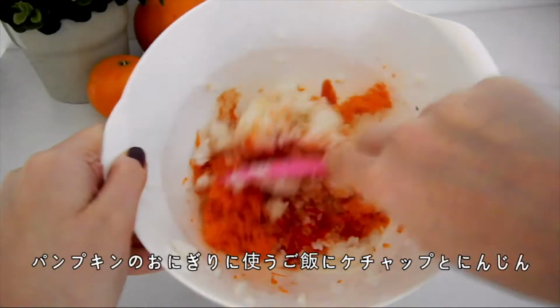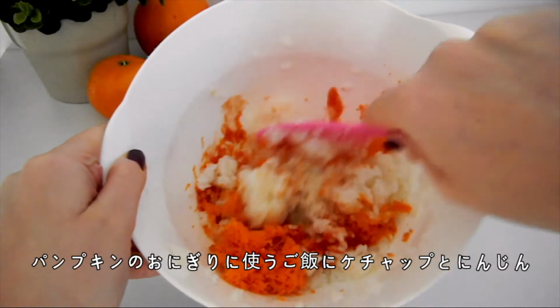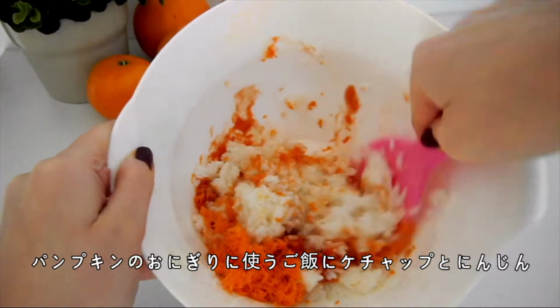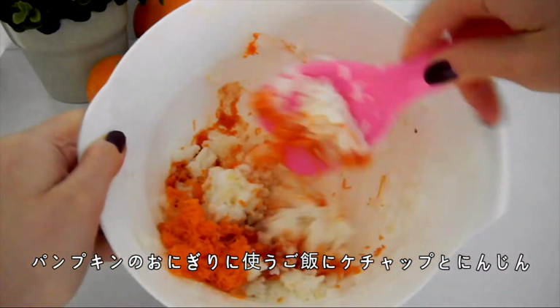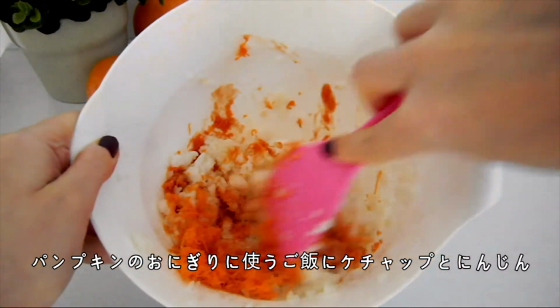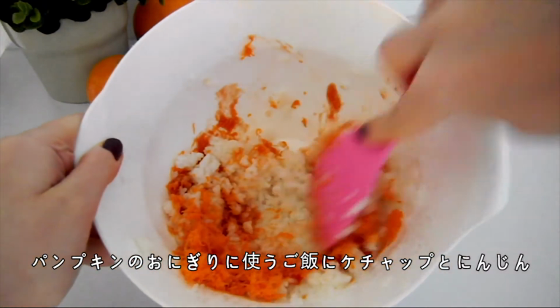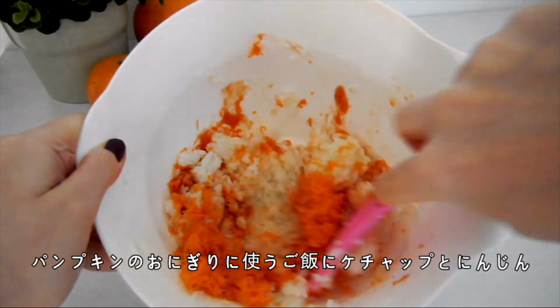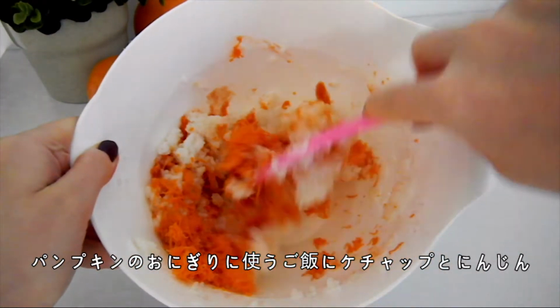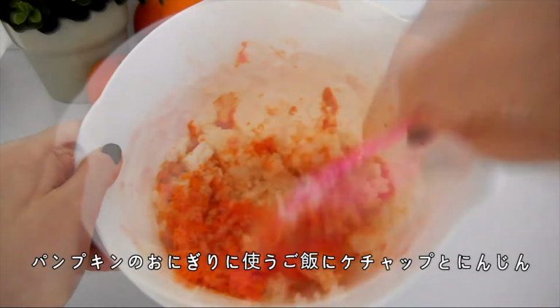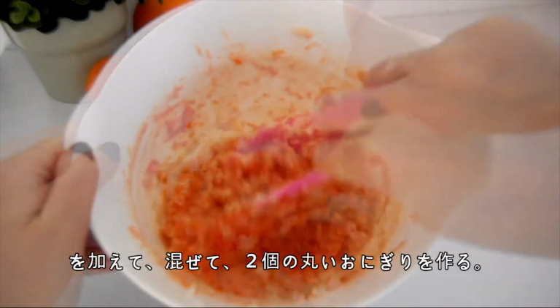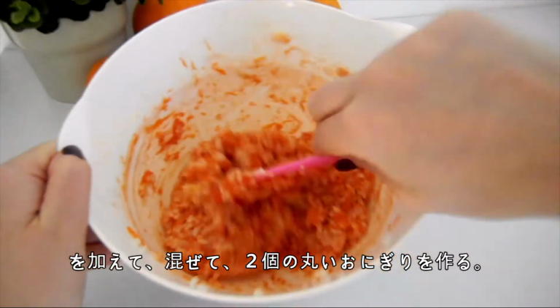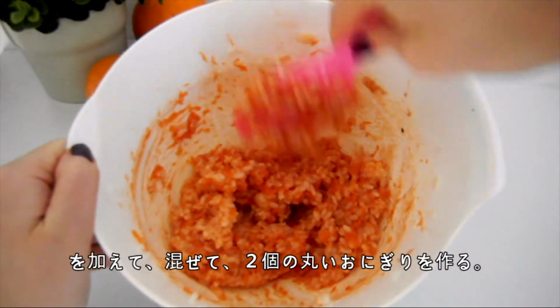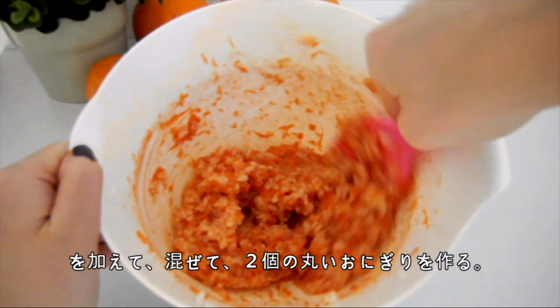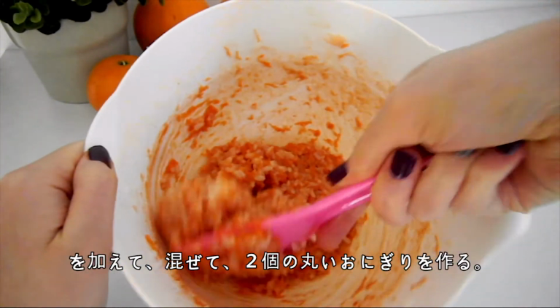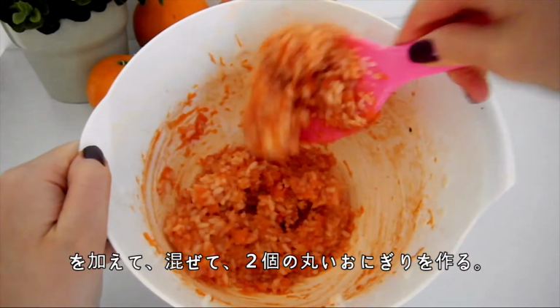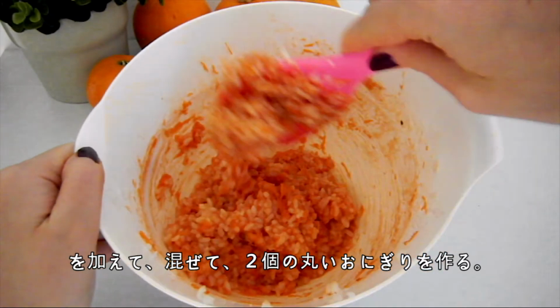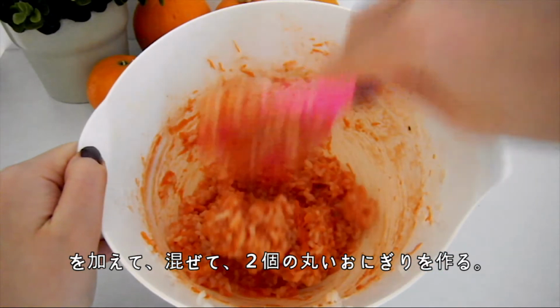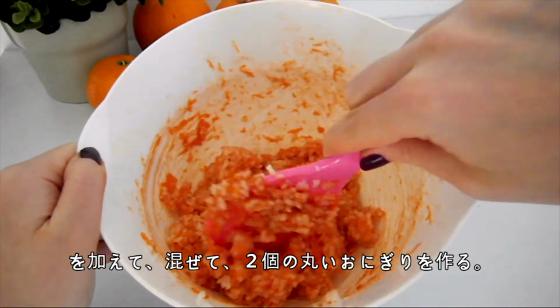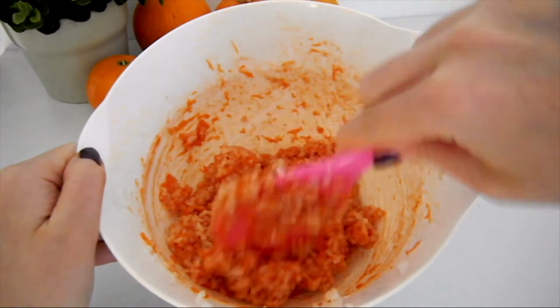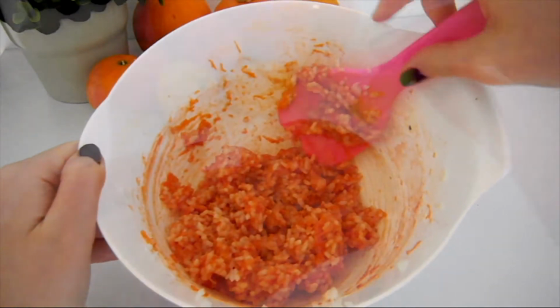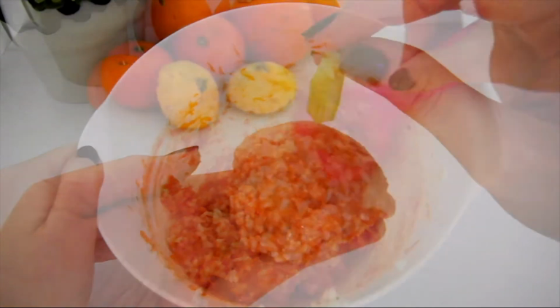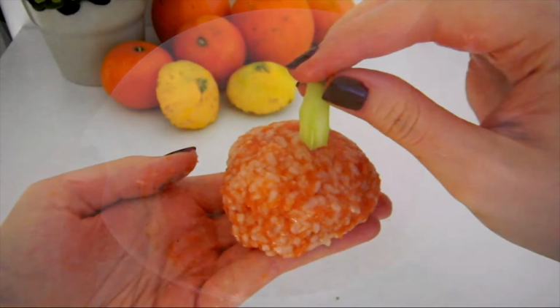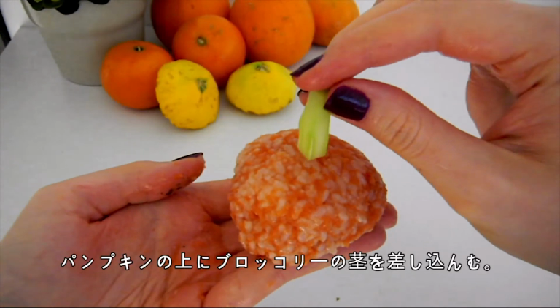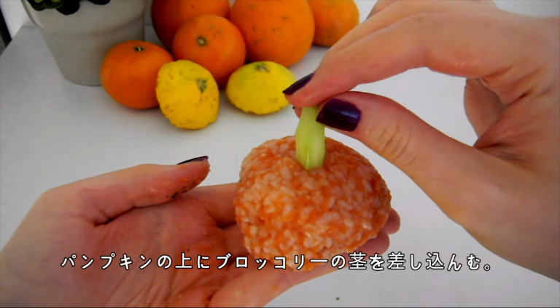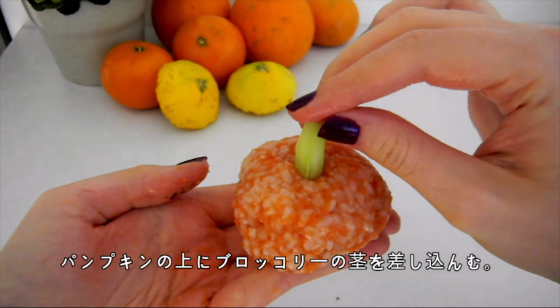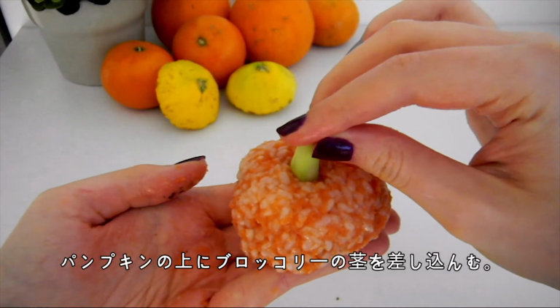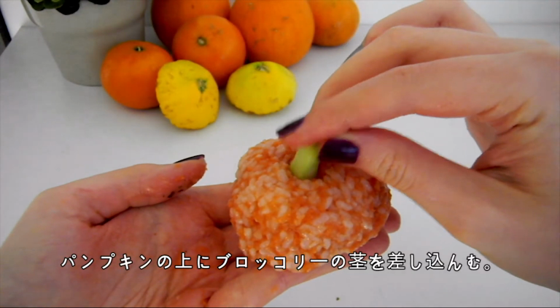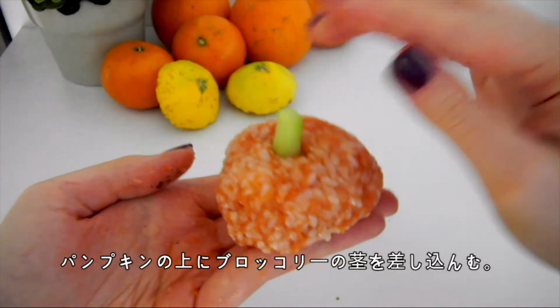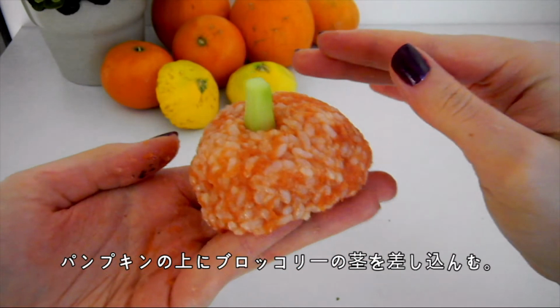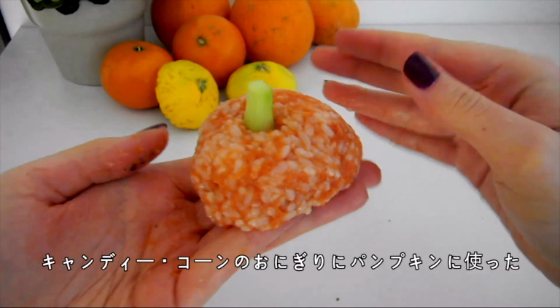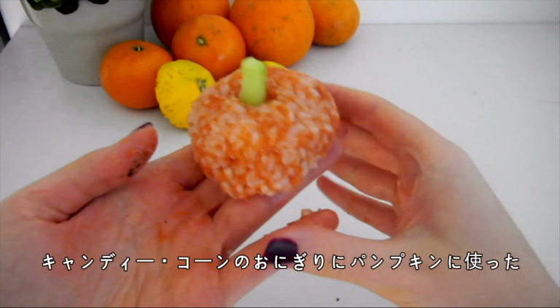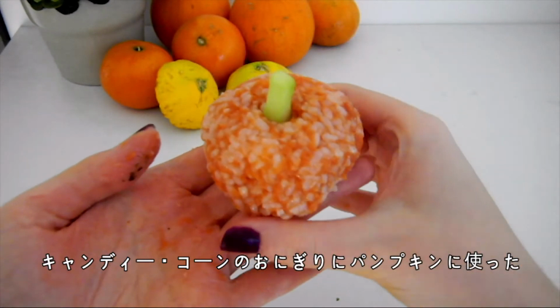For the pumpkins, mix the ketchup and carrot into the cooked rice, and then shape the rice into two balls. Then, stick one broccoli stock into the top of each pumpkin.